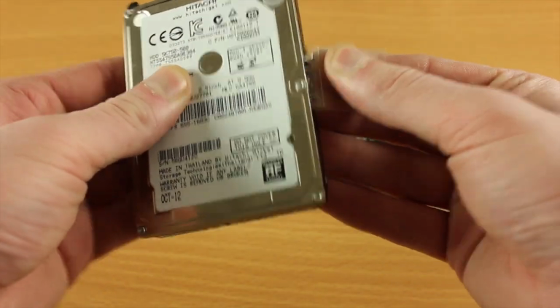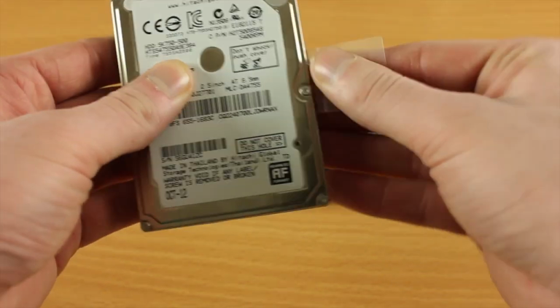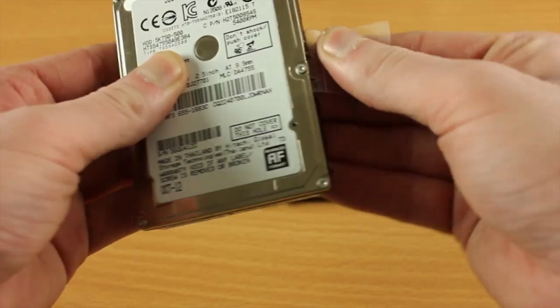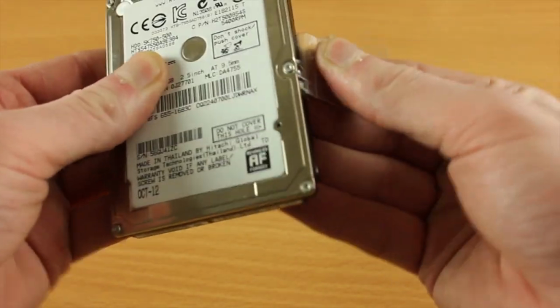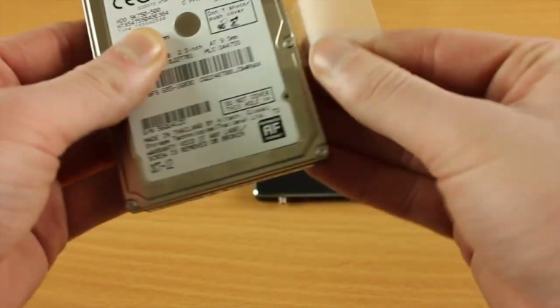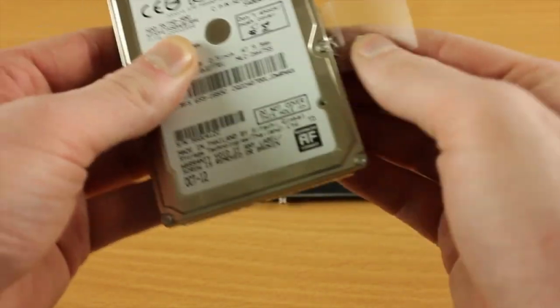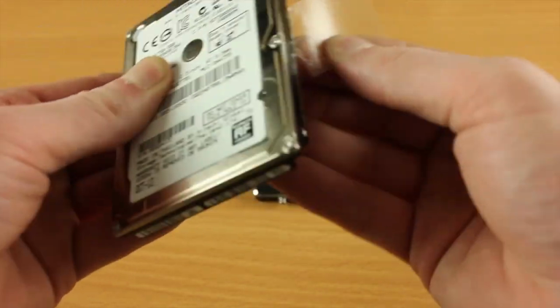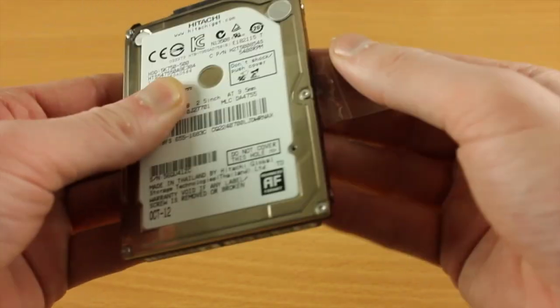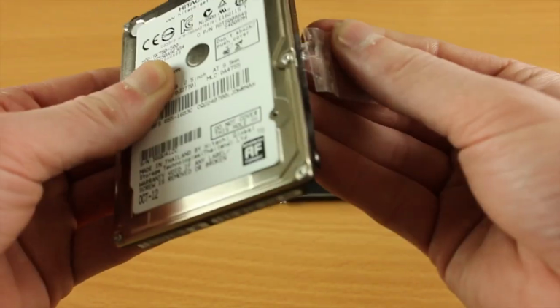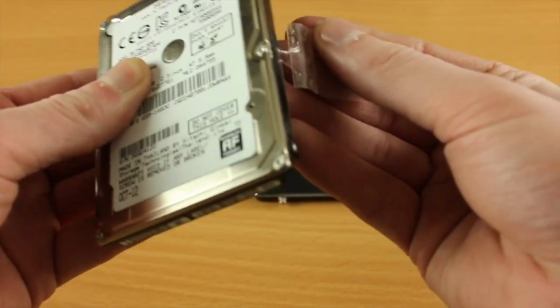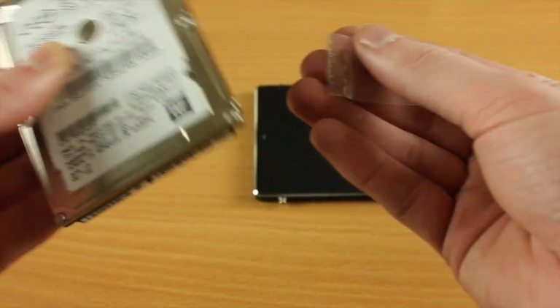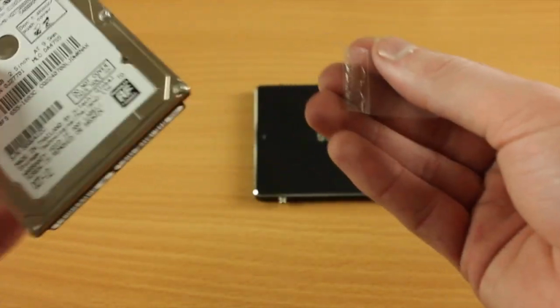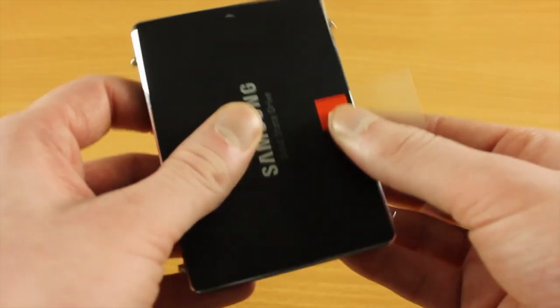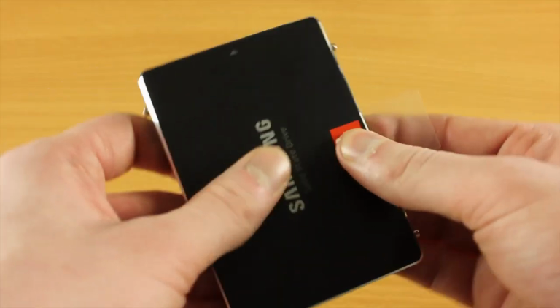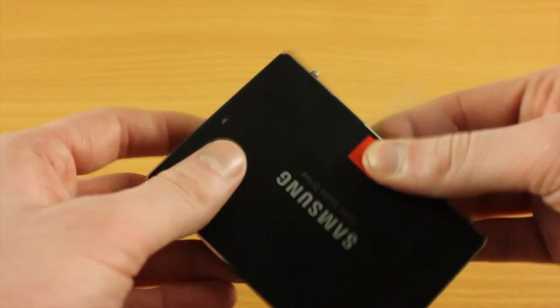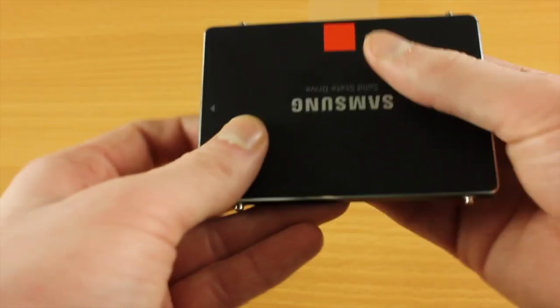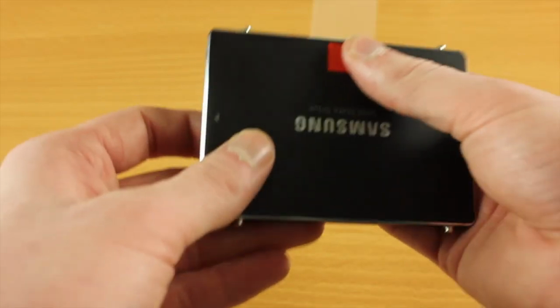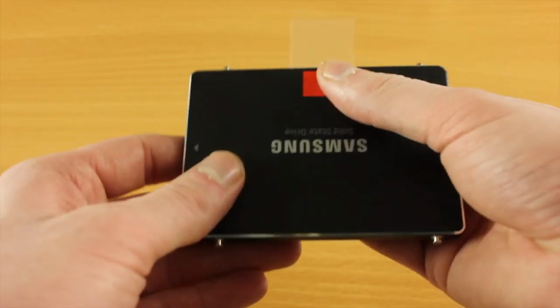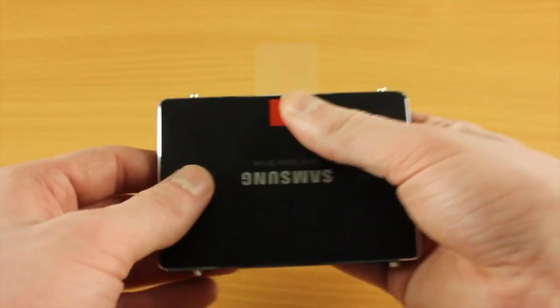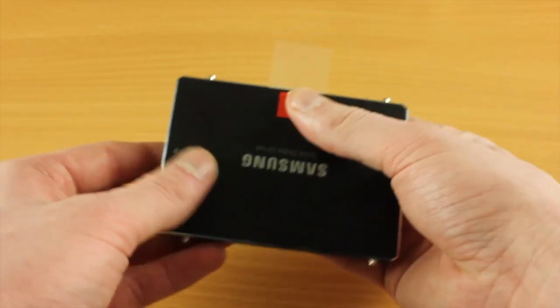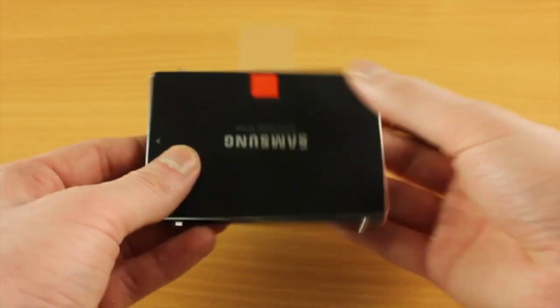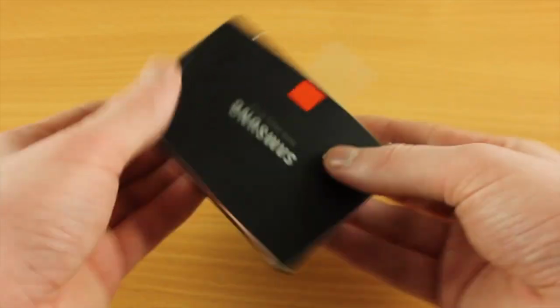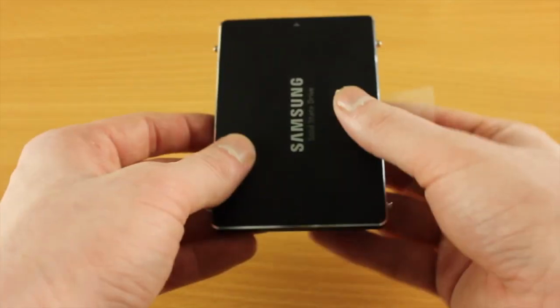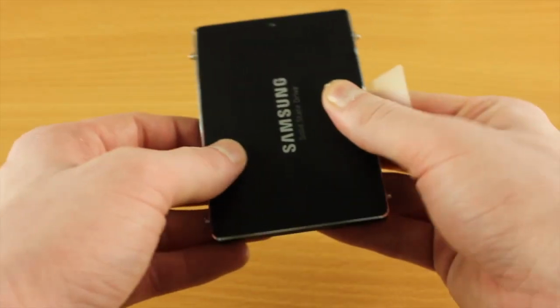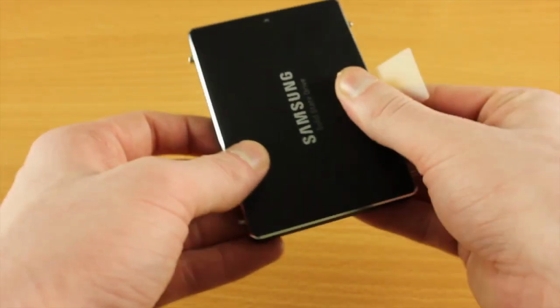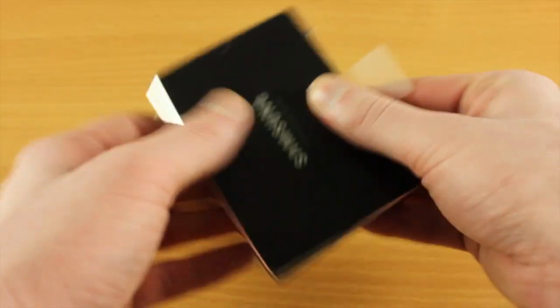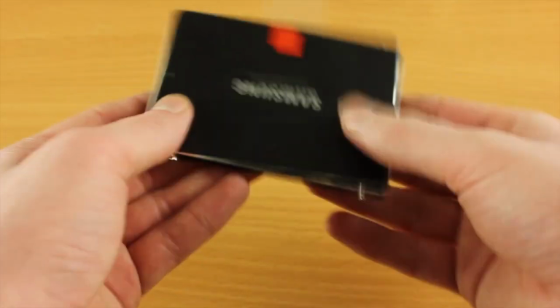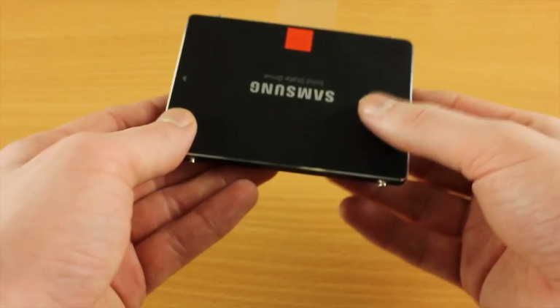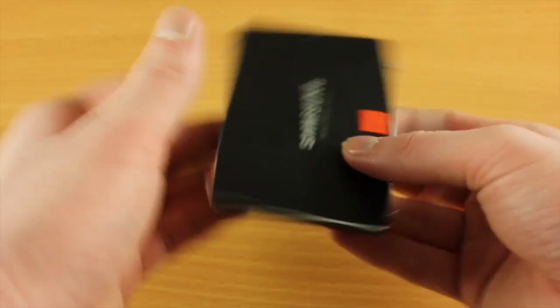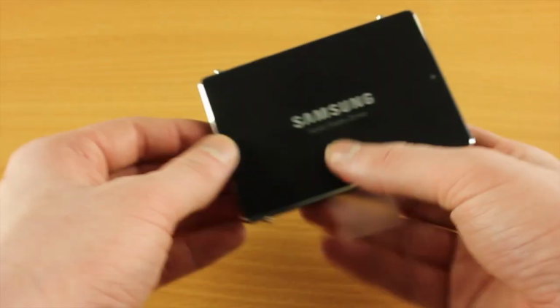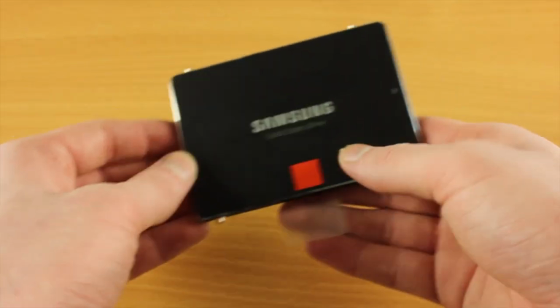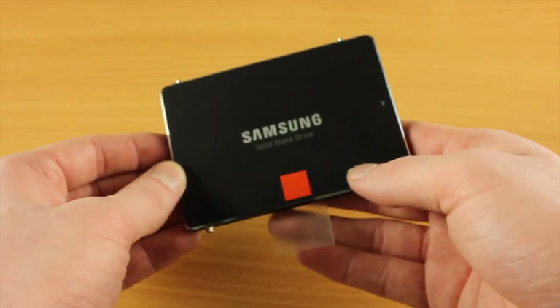Here we just need to take off the little plastic tab and attach it onto the SSD, which means if we need to take it out at a later date it just makes it that little bit easier.